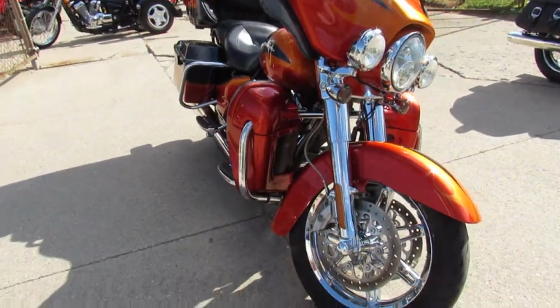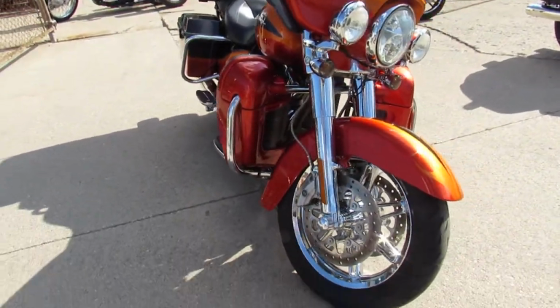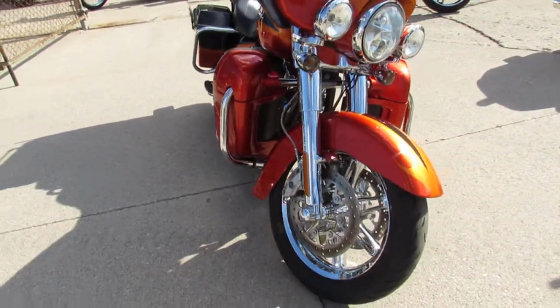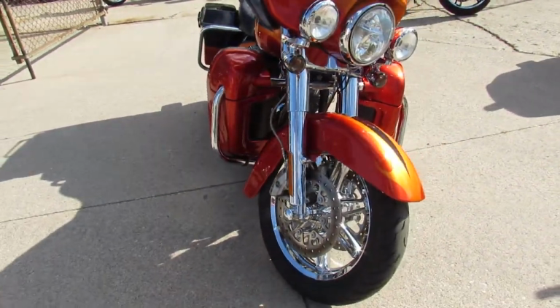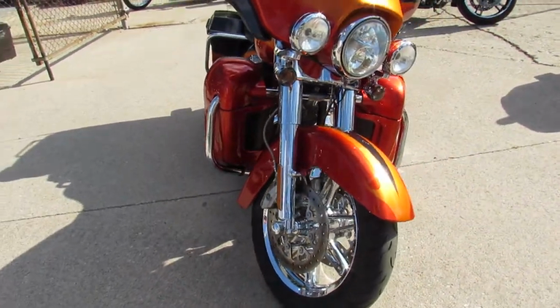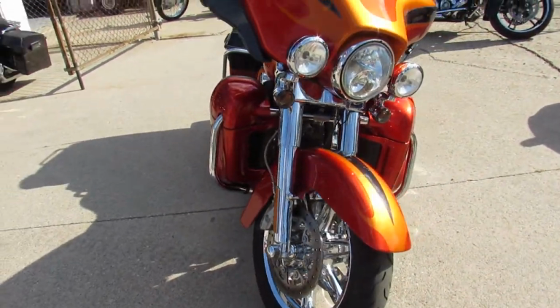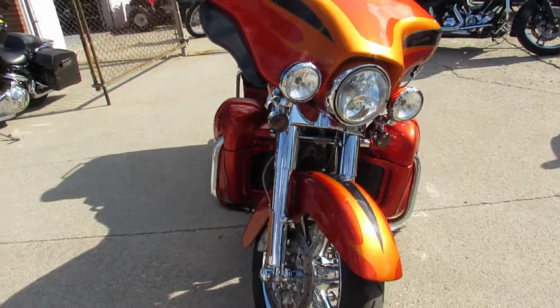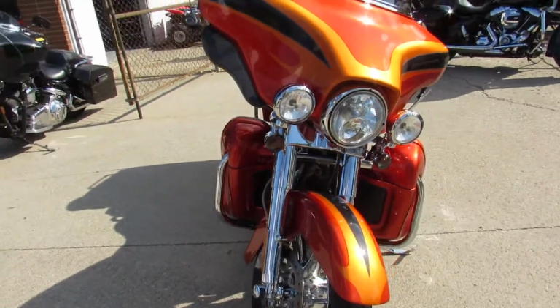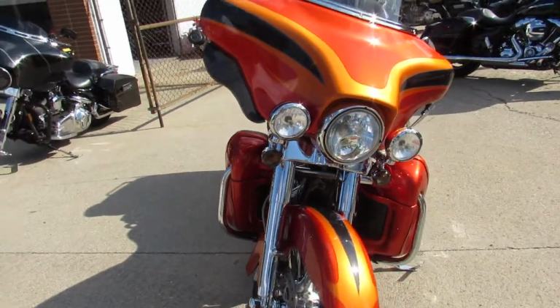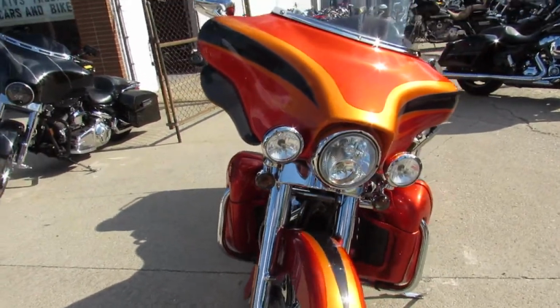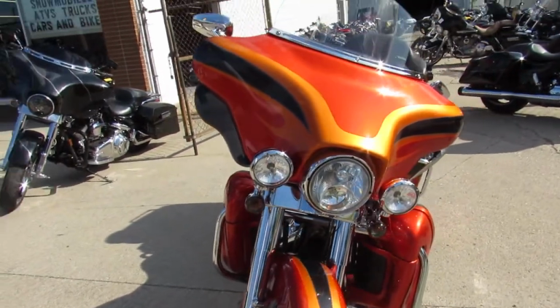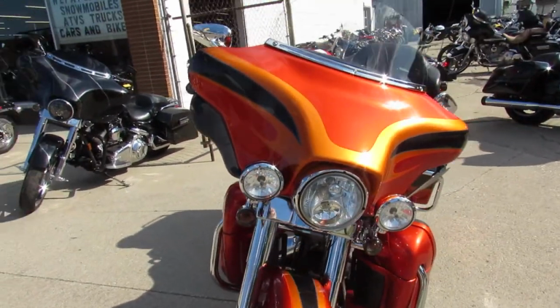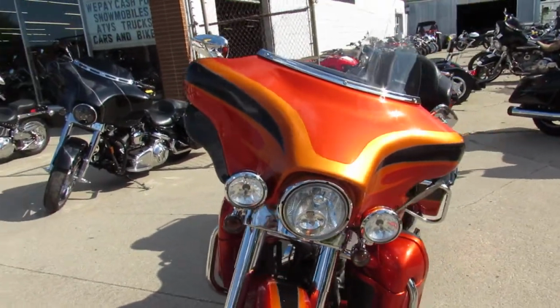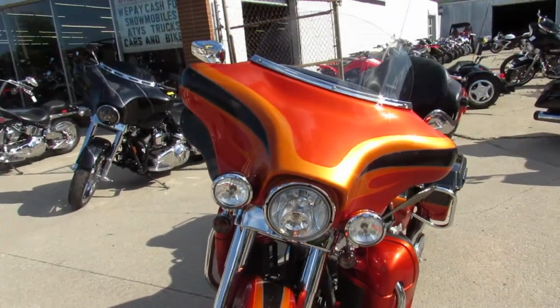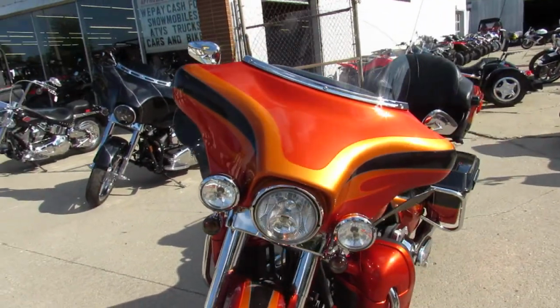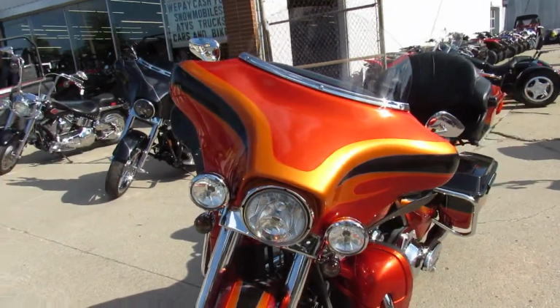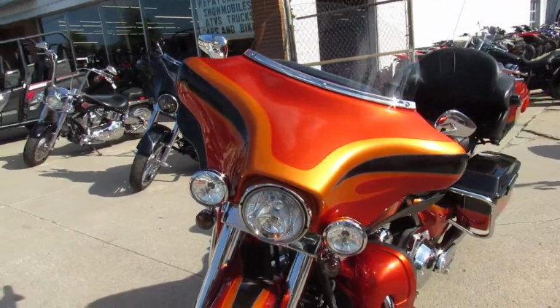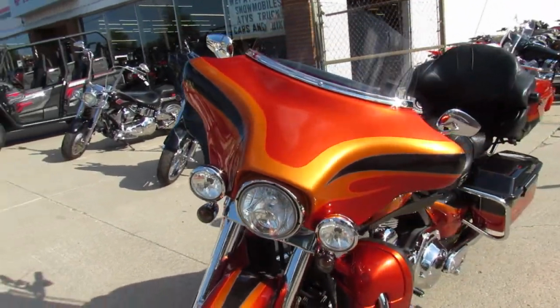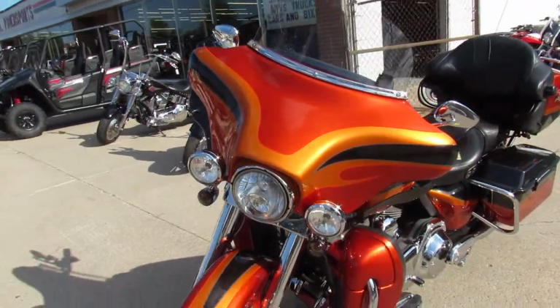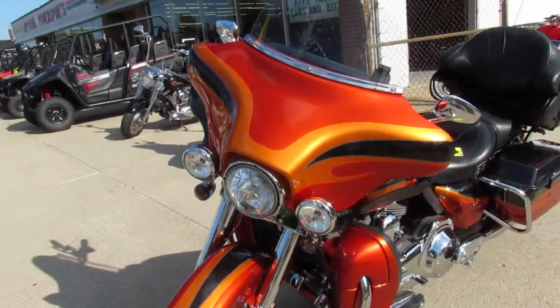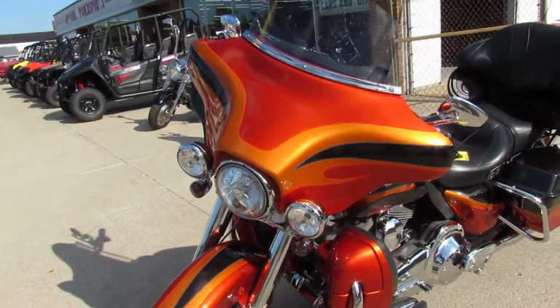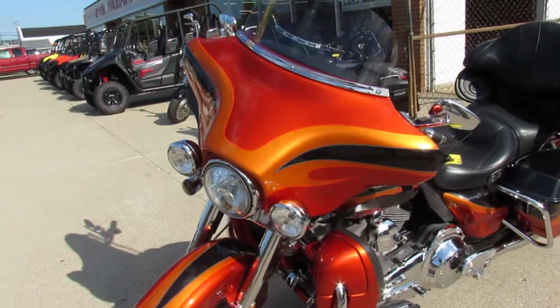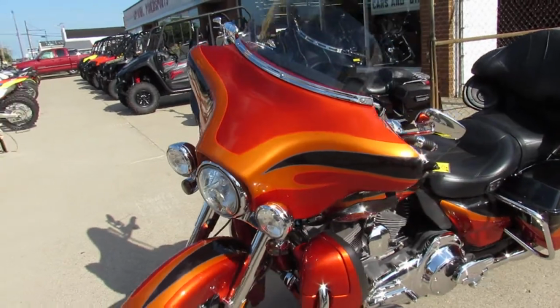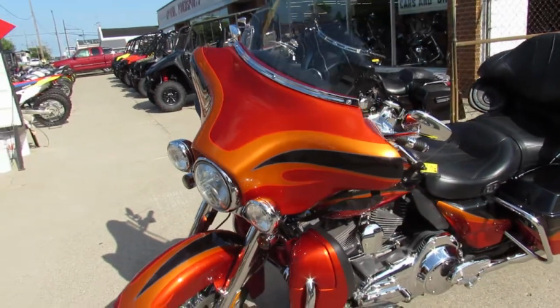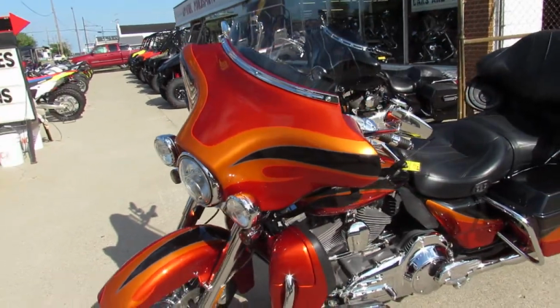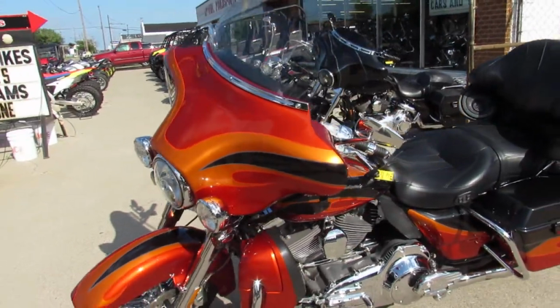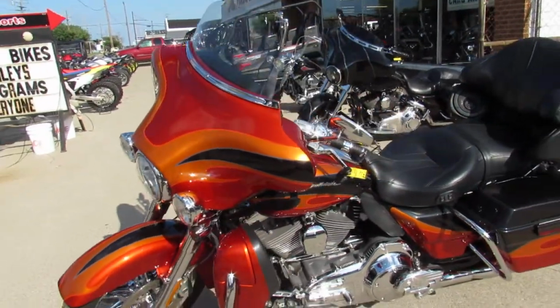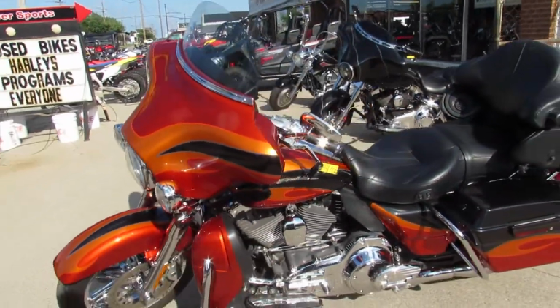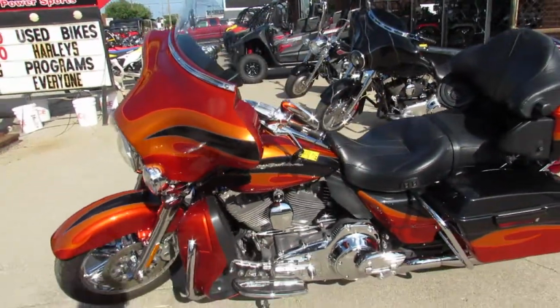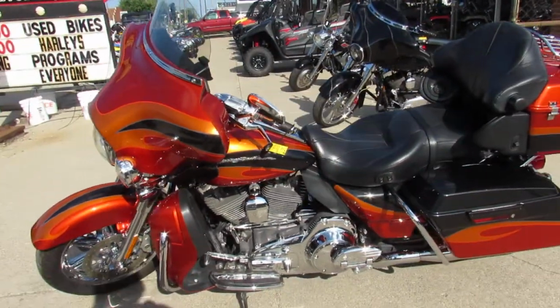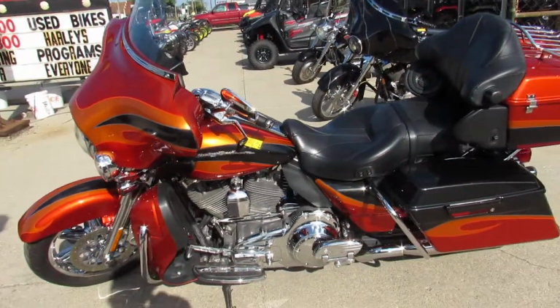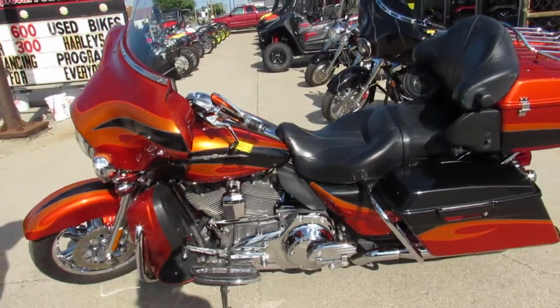888-RIDE-990. That's 888-RIDE-990. Or check us out at ApprovalPowerSports.com. Thanks for checking out this Screaming Eagle. This is one cool bike.